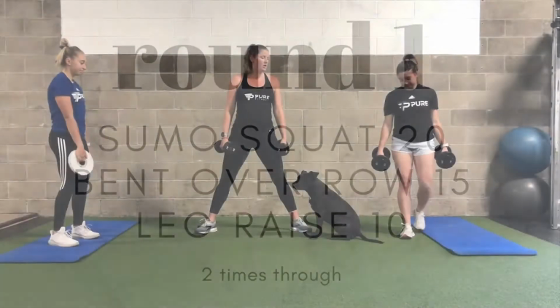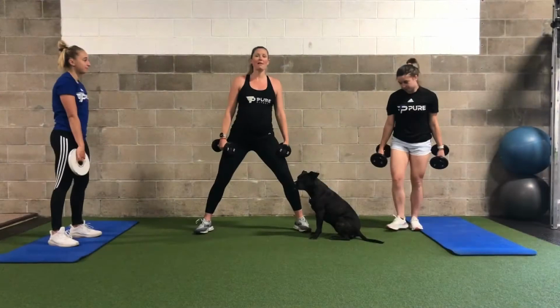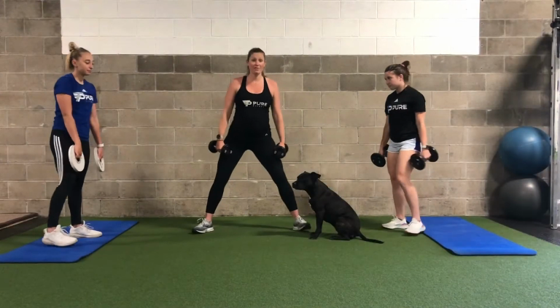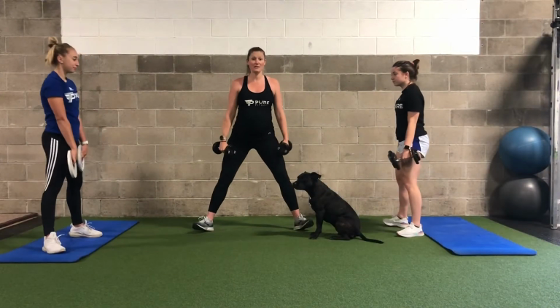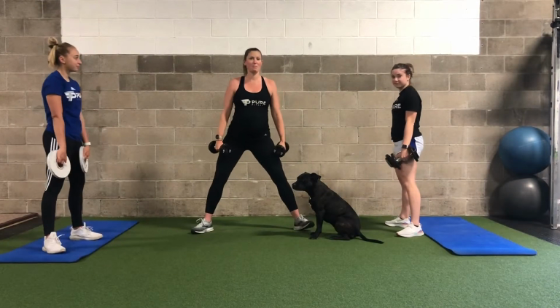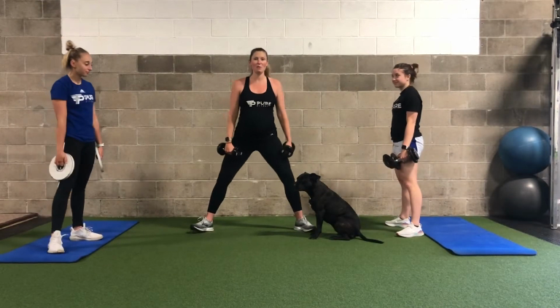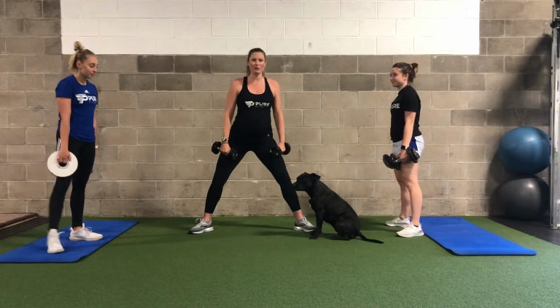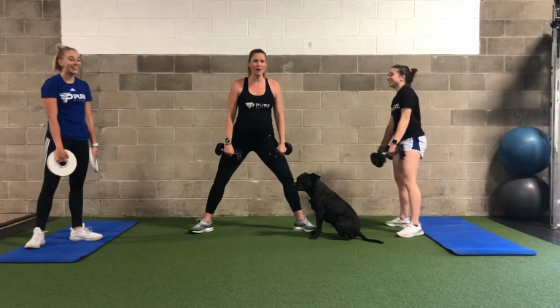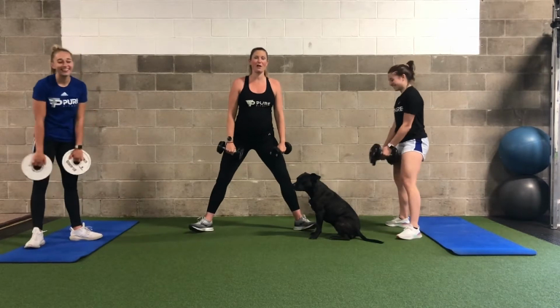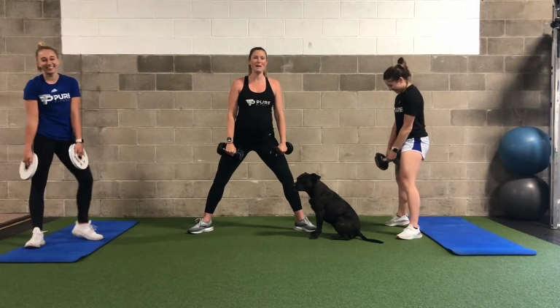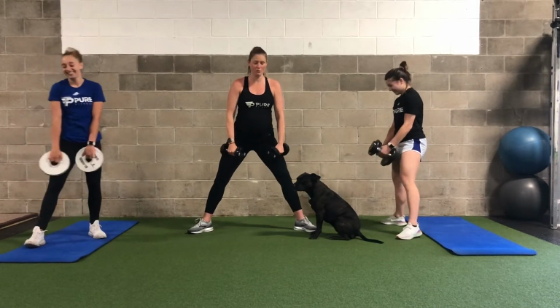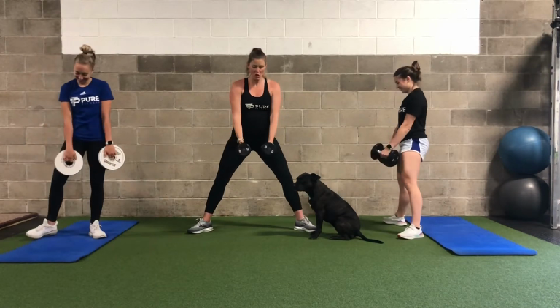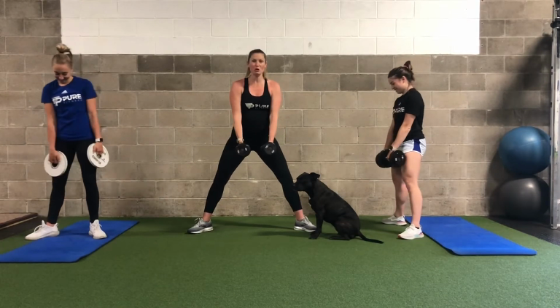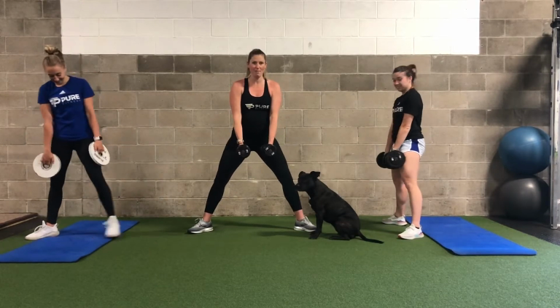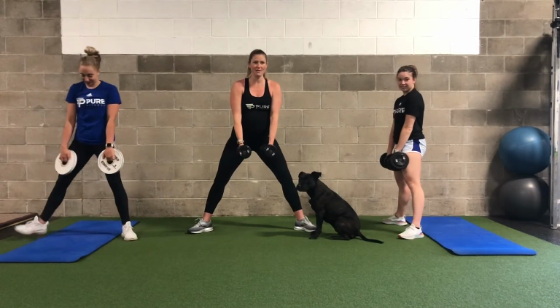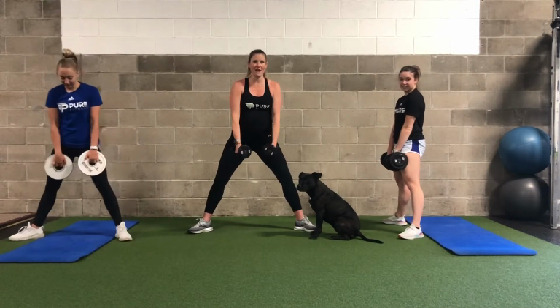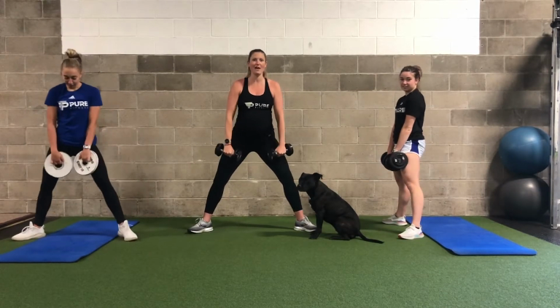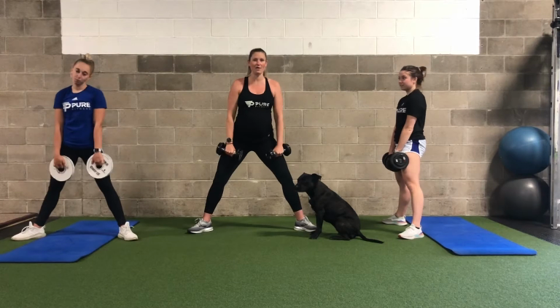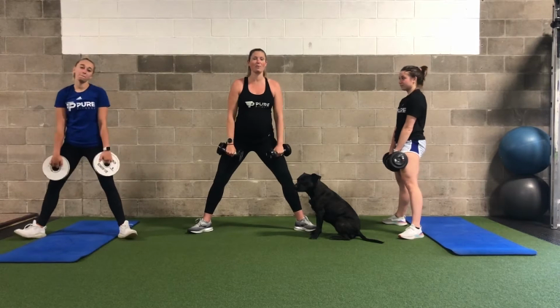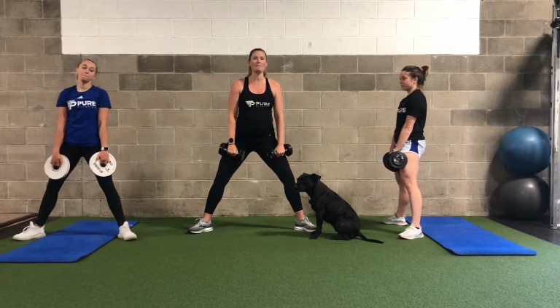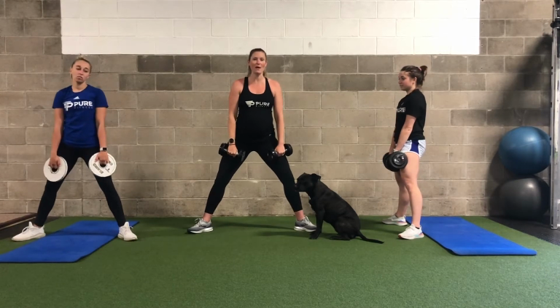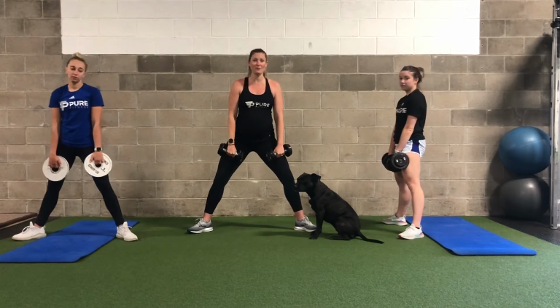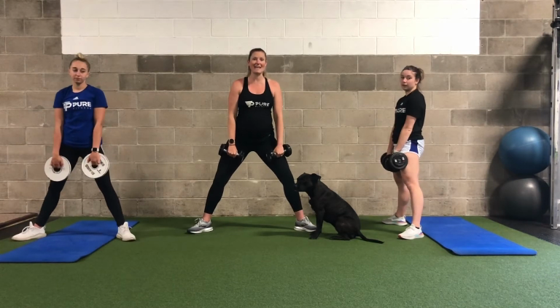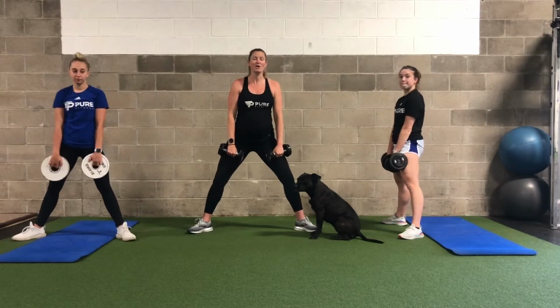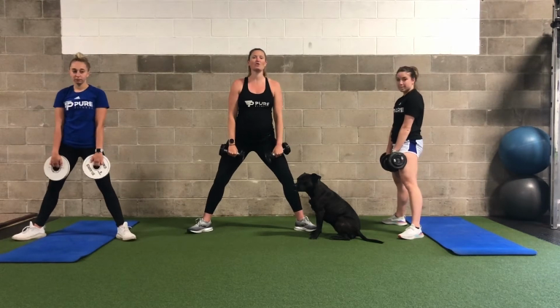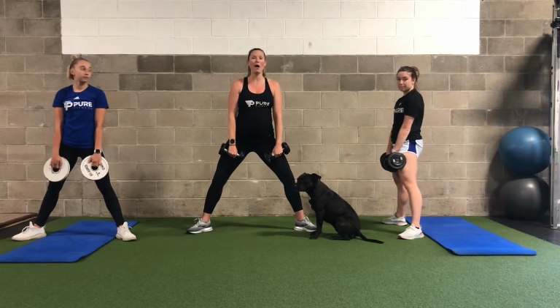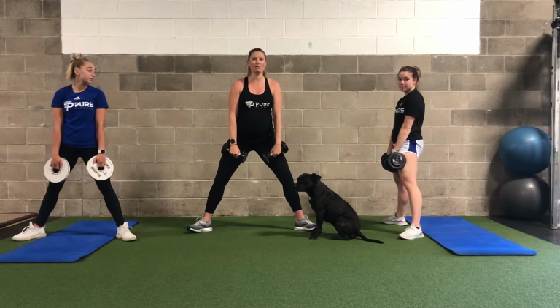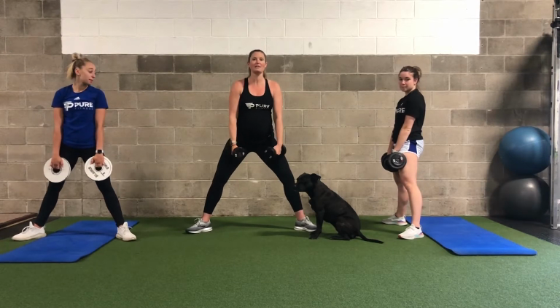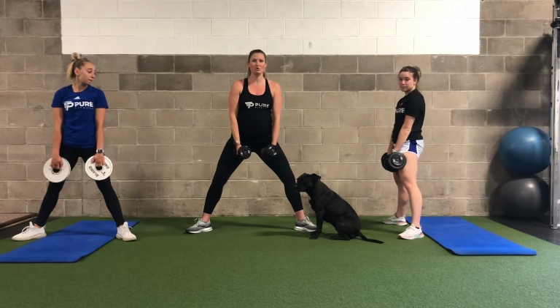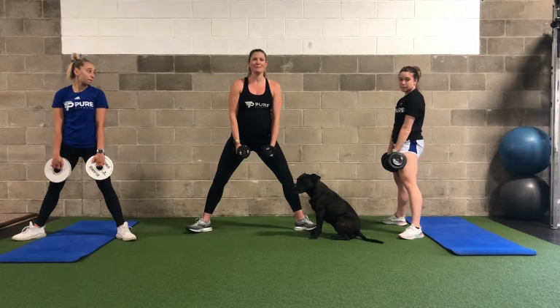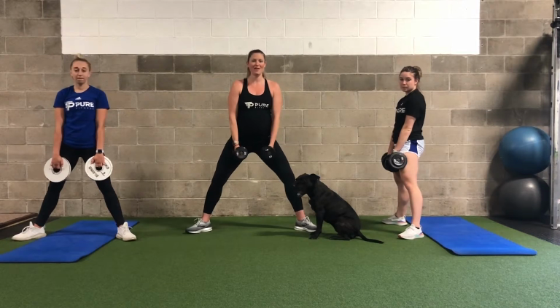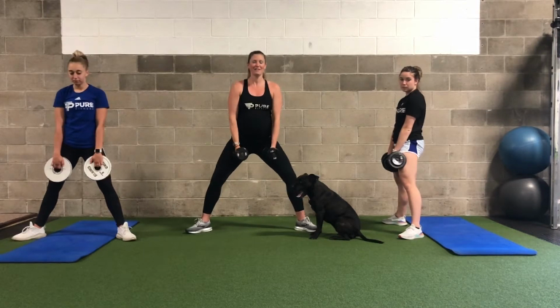The first set is a sumo squat for 20 reps, followed by a bent-over row with neutral grip — palms facing in — and then a leg raise on the ground. Remember, reps are 20, 15, and 10. We're going to try to power through this two times. Ready? Let's go.